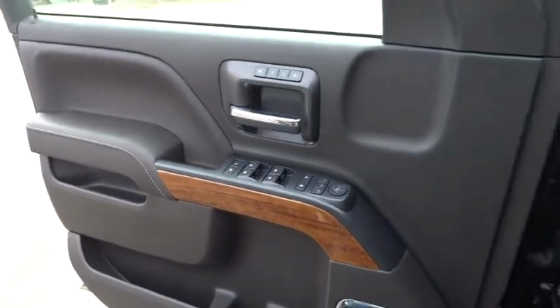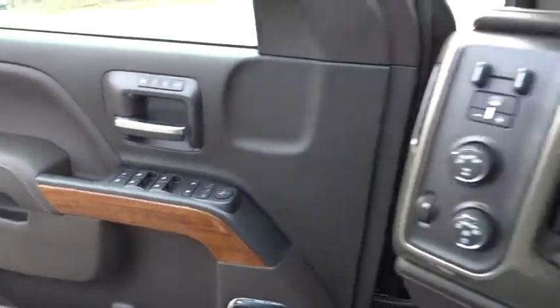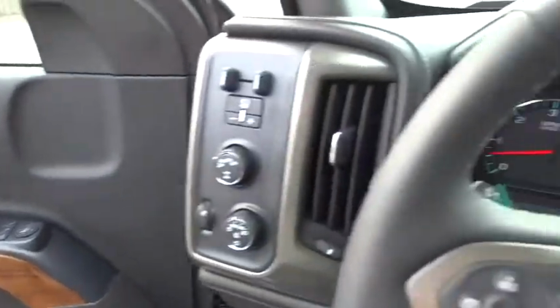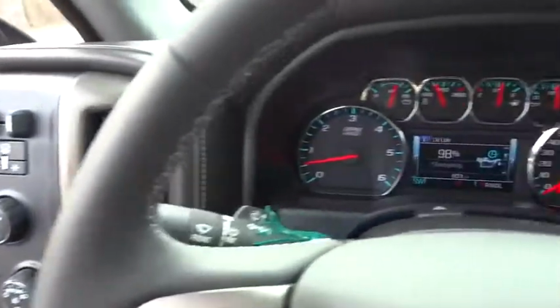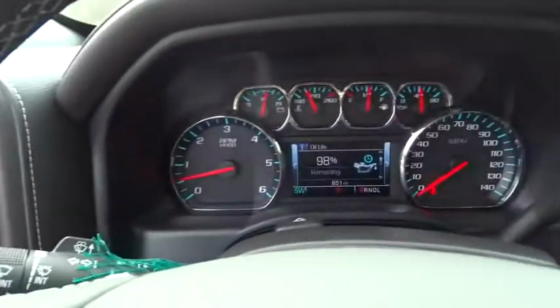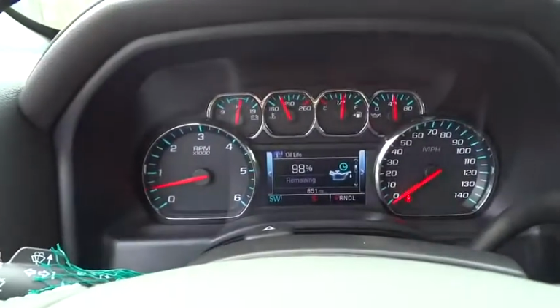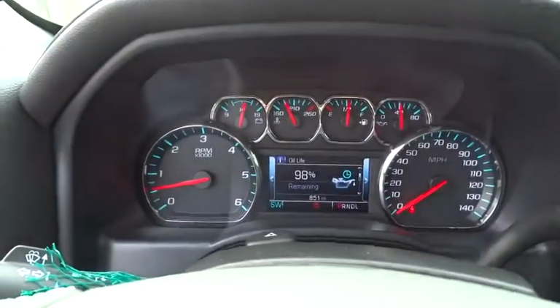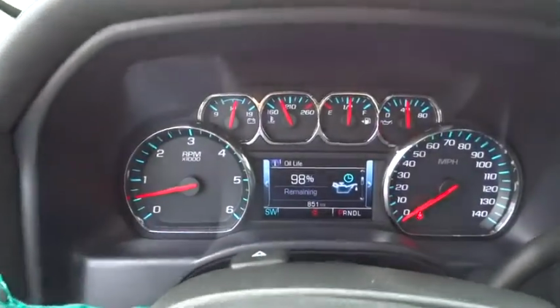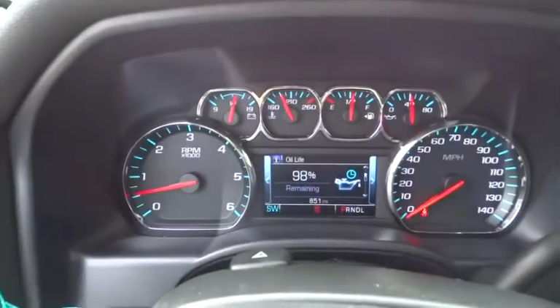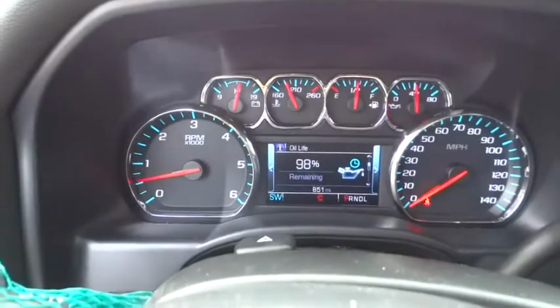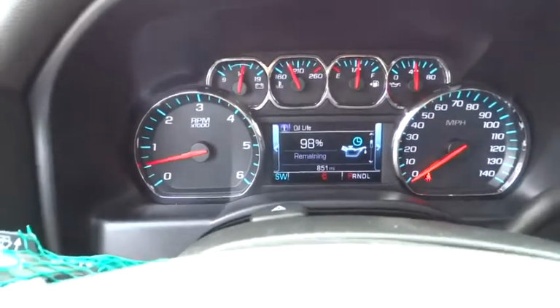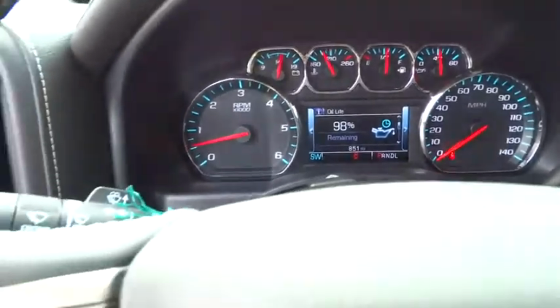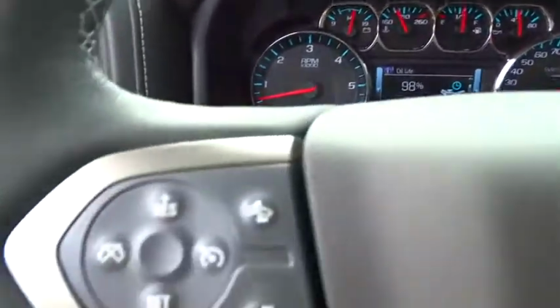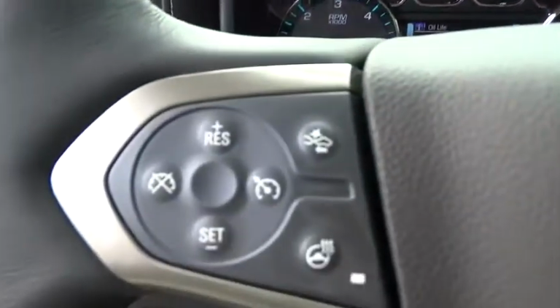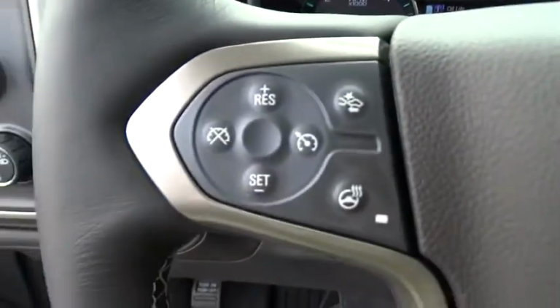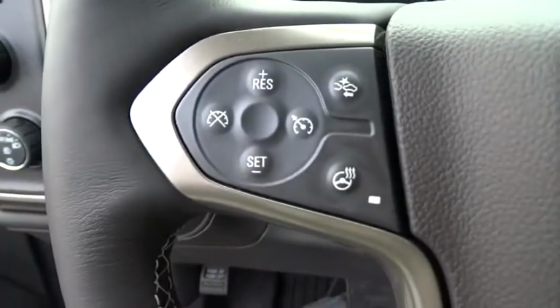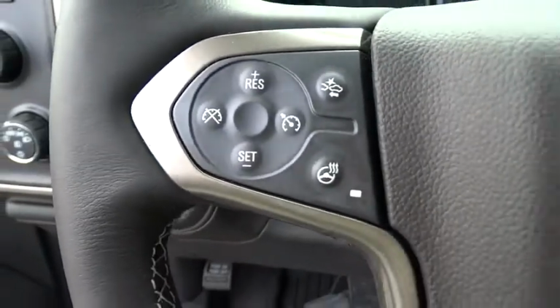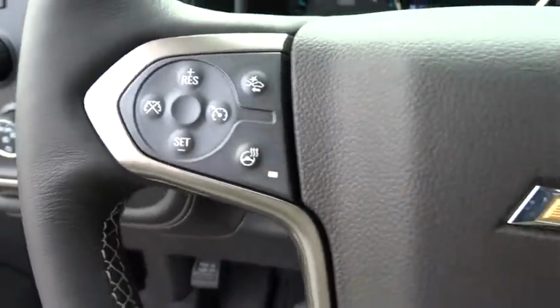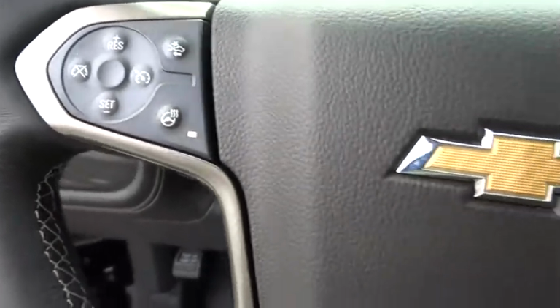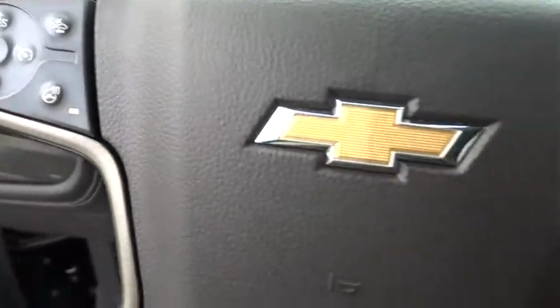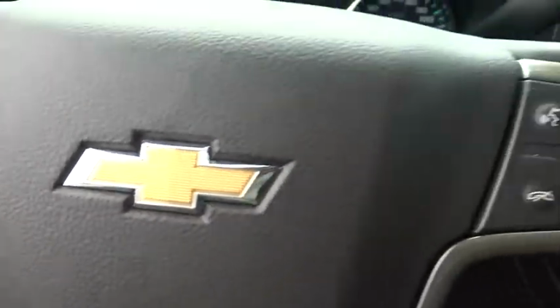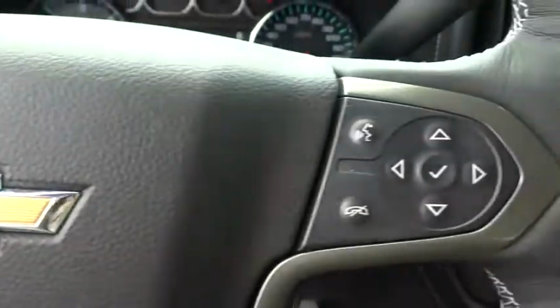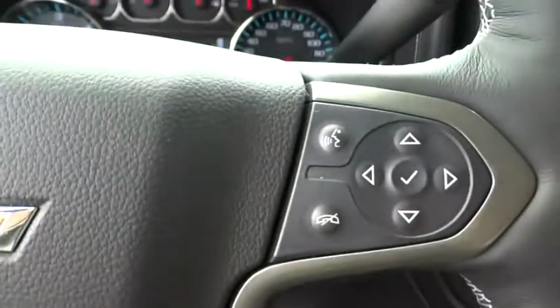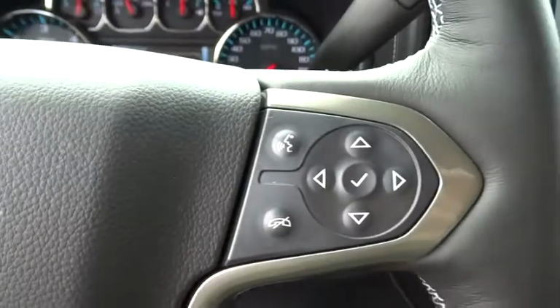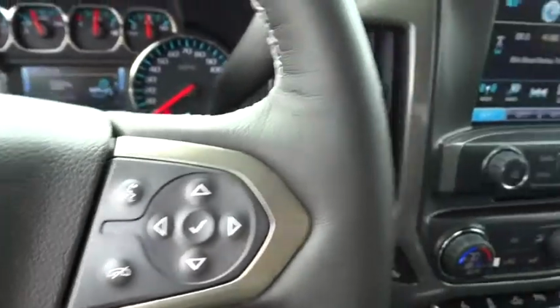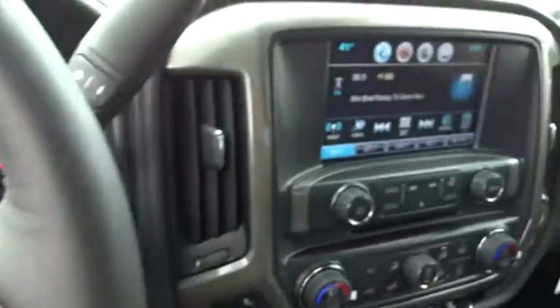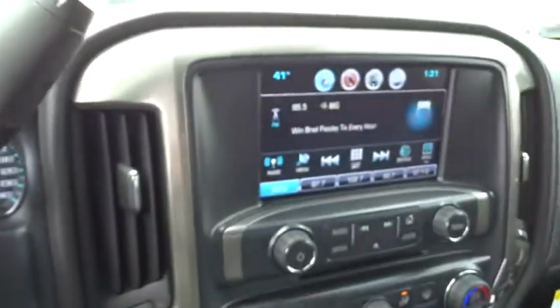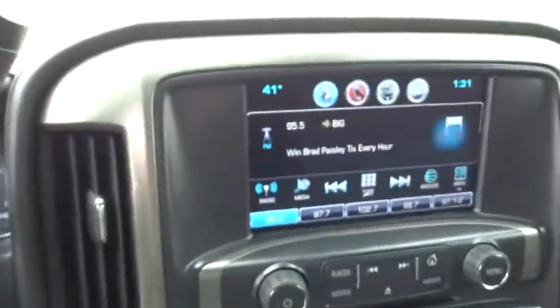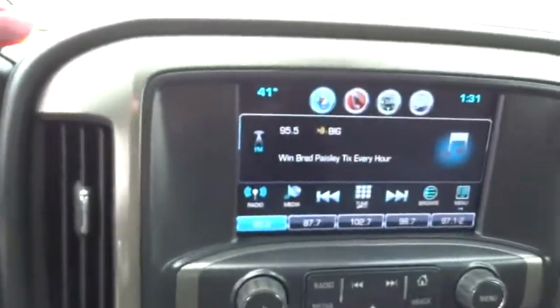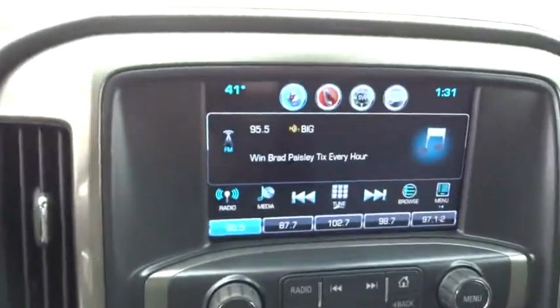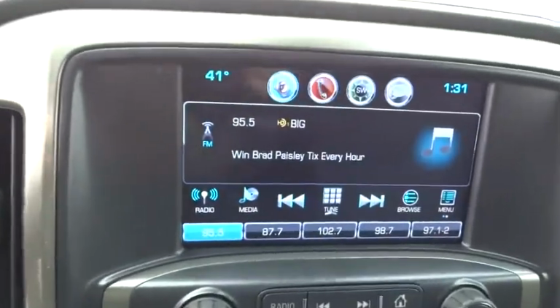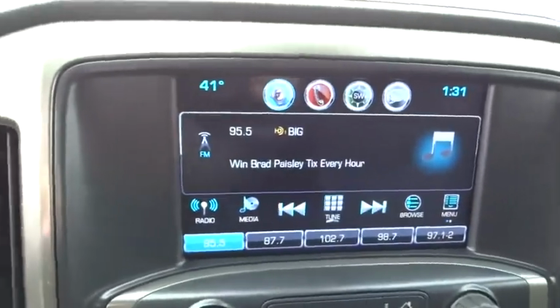Stability control, traction control, anti-lock braking system, navigation system, power passenger seat, steering wheel audio controls, remote engine start, tow hitch, backup camera, lane departure warning.